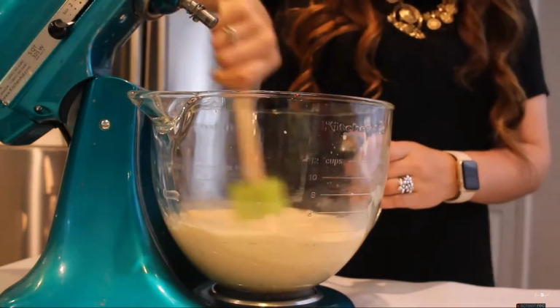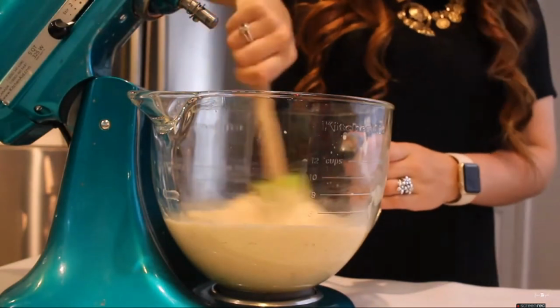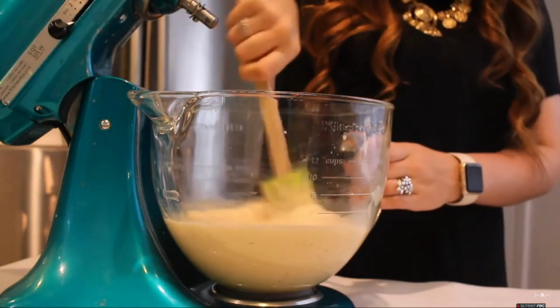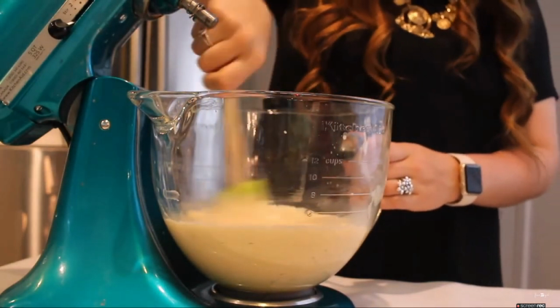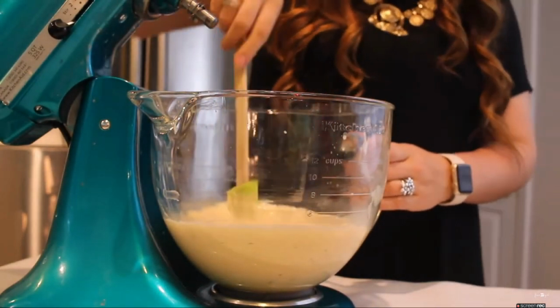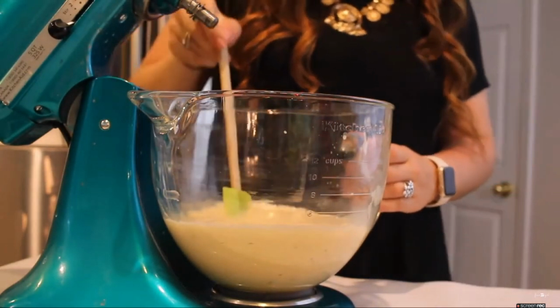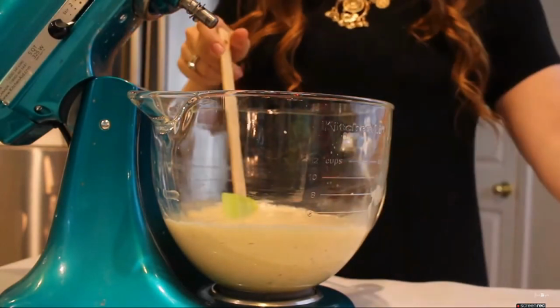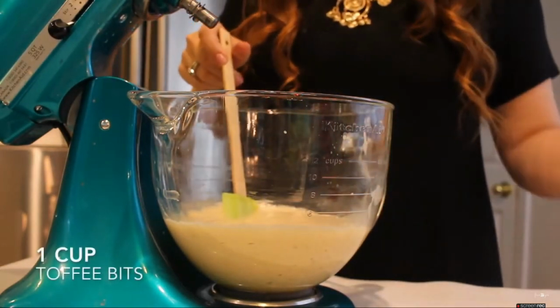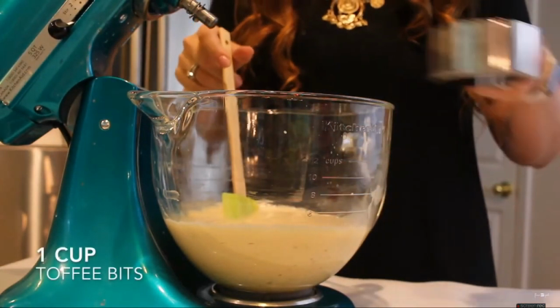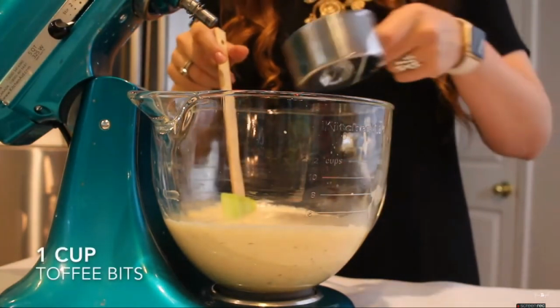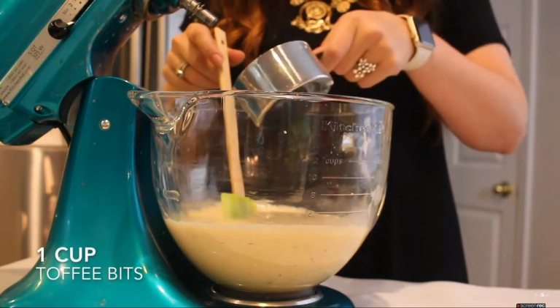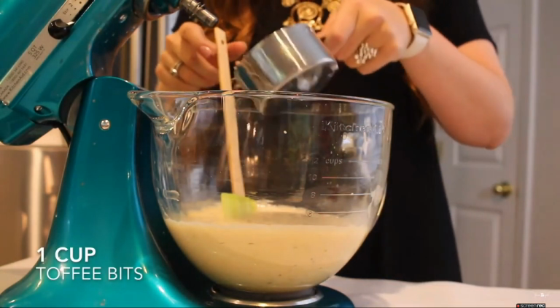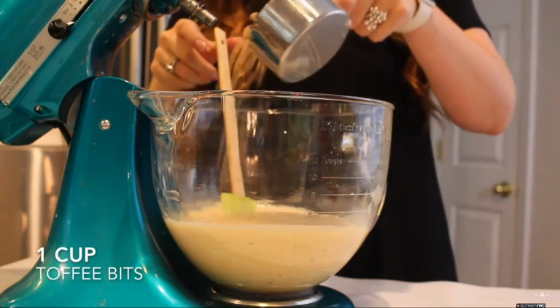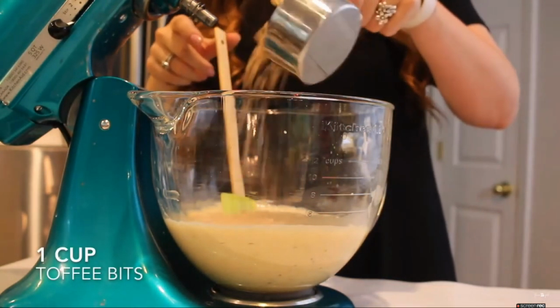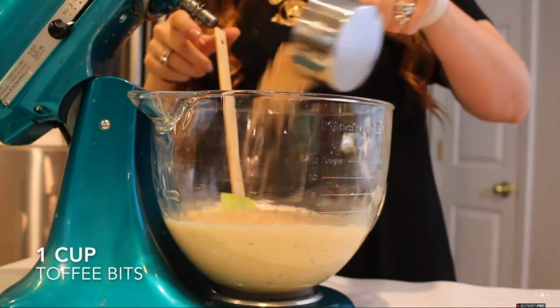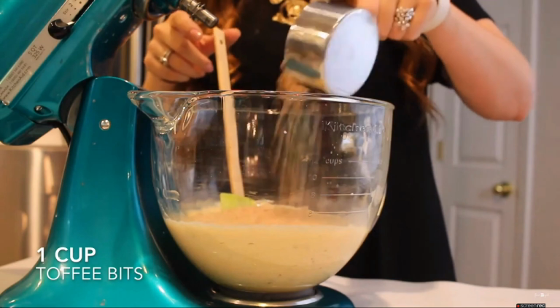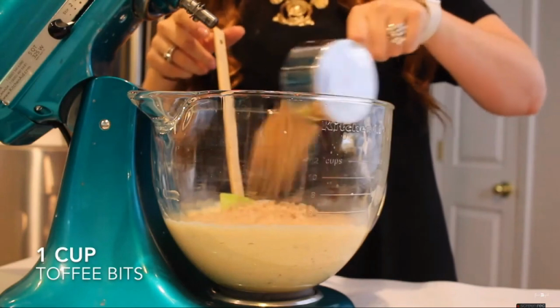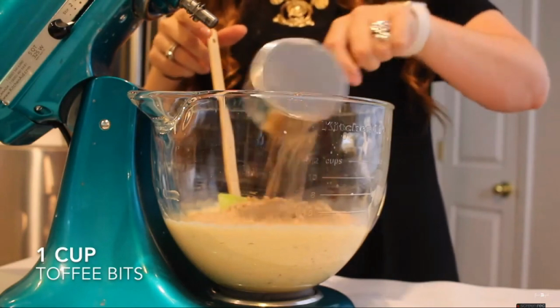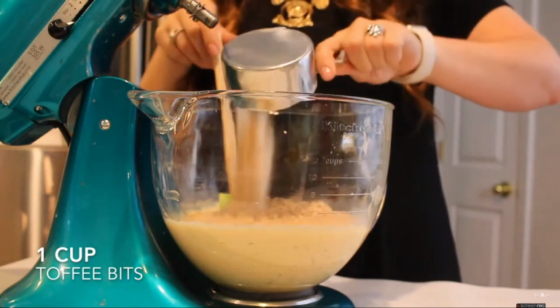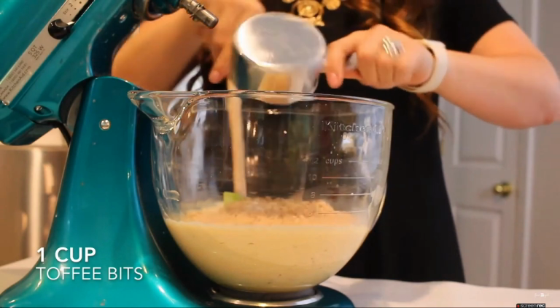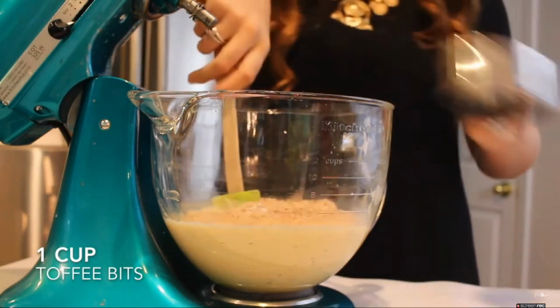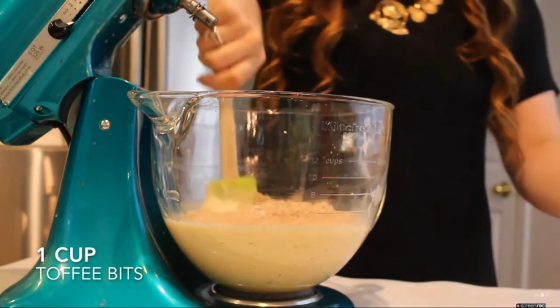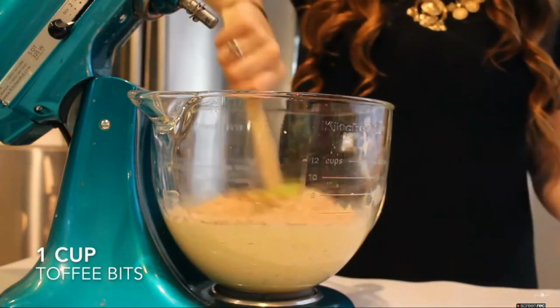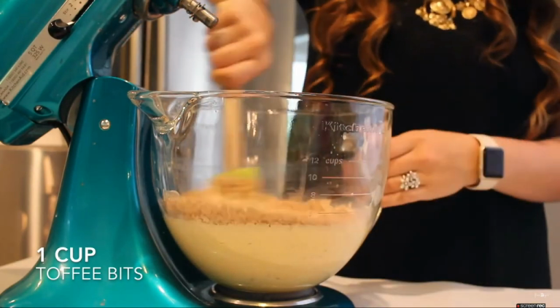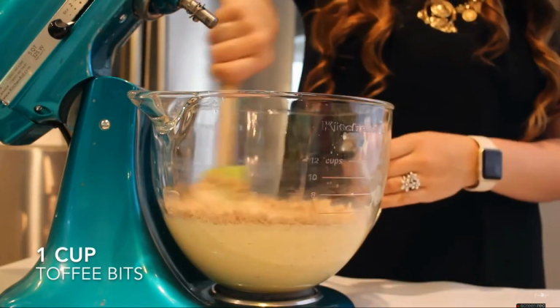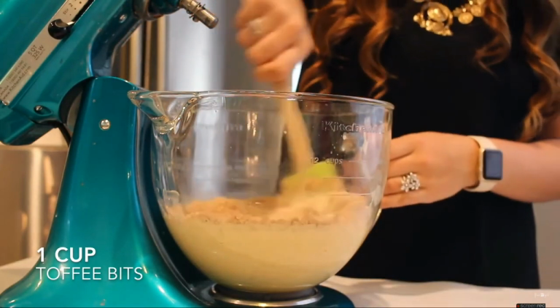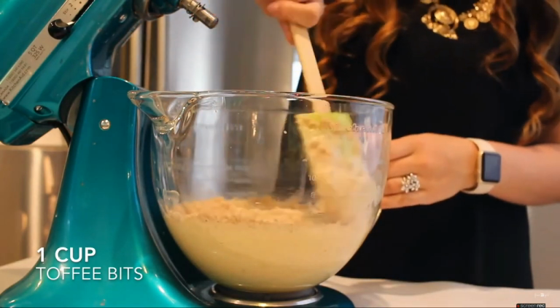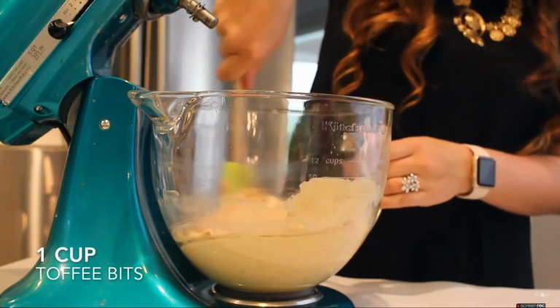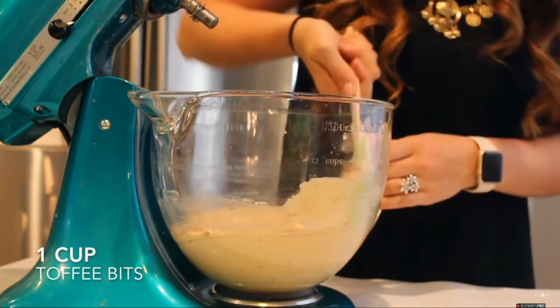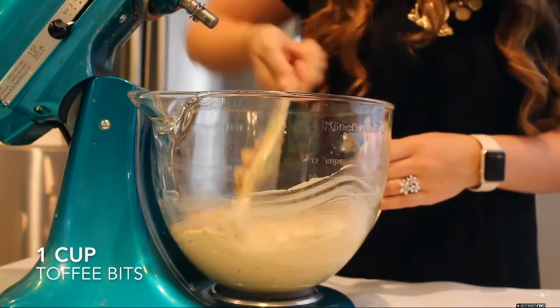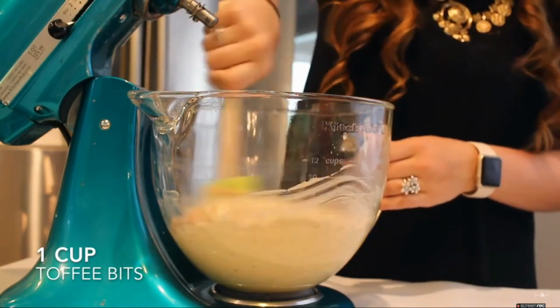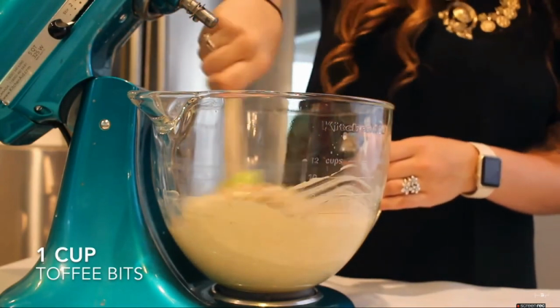Then I'm just going to scrape down the sides of my bowl and add a cup of toffee bits to this, and mix those in just using my spatula.